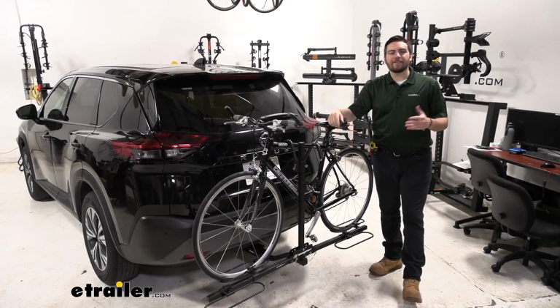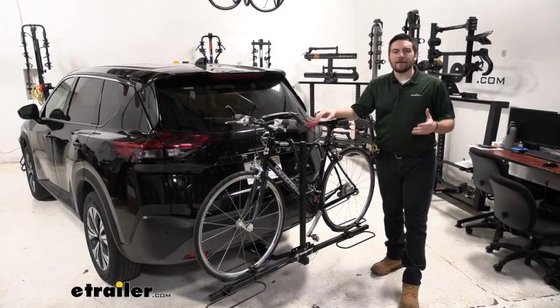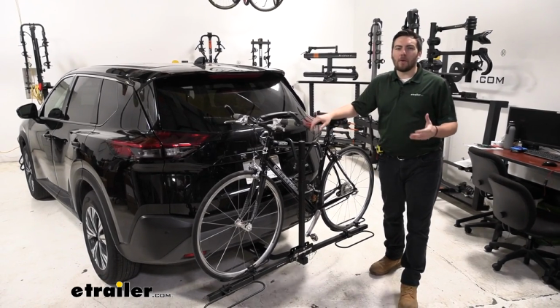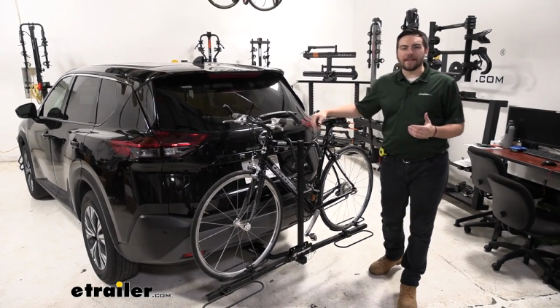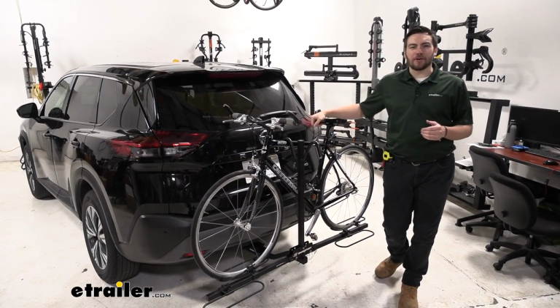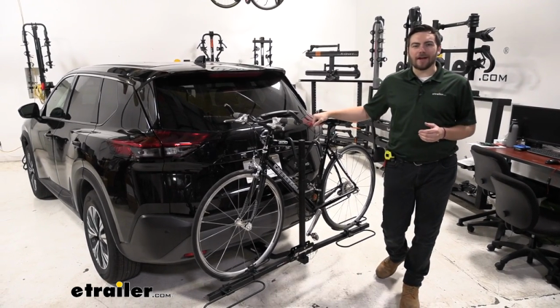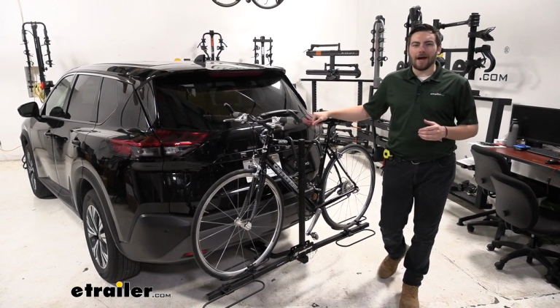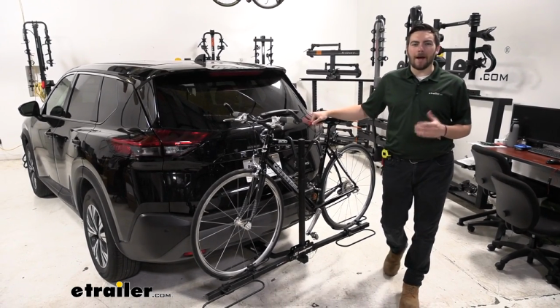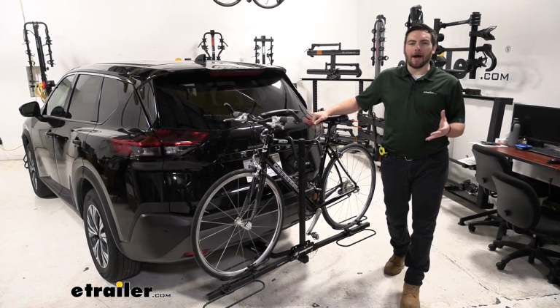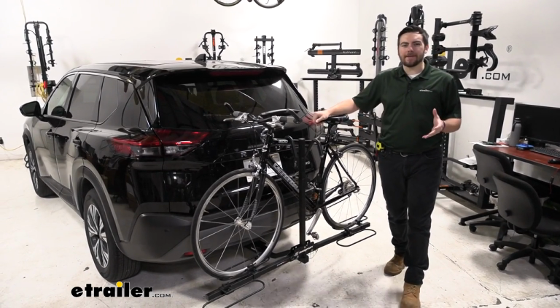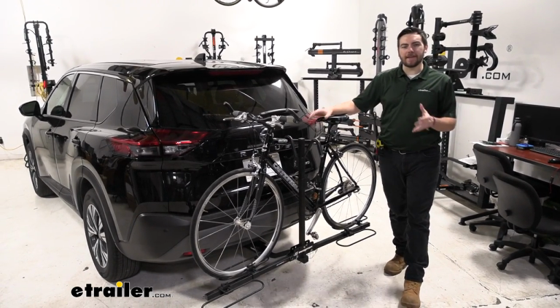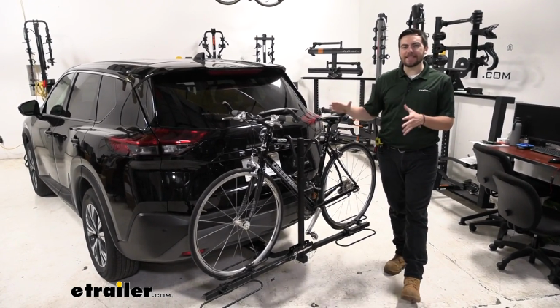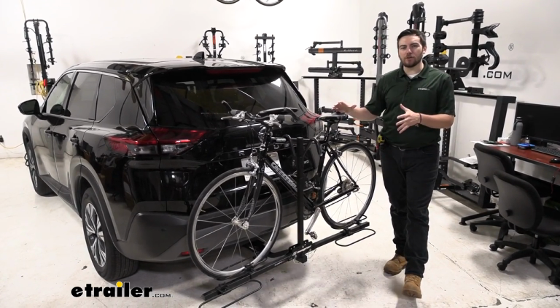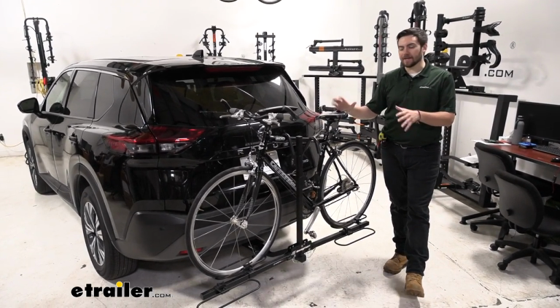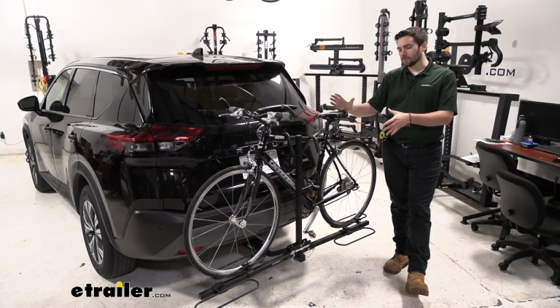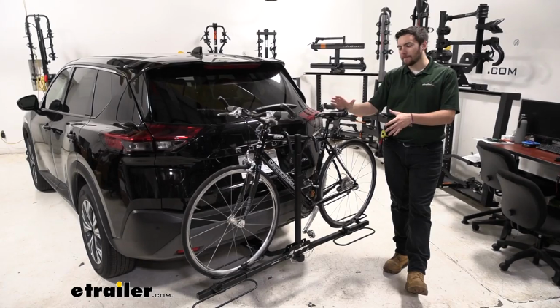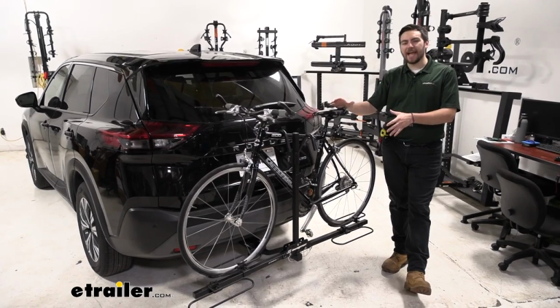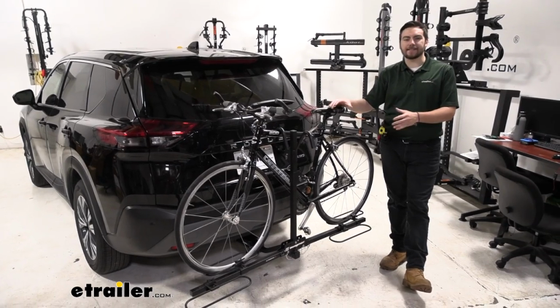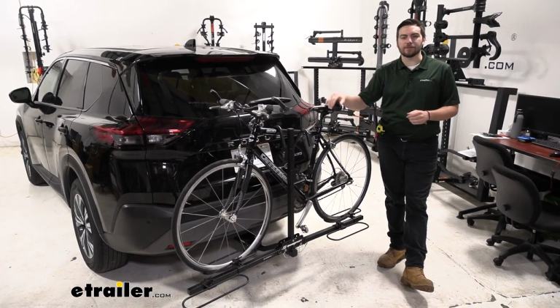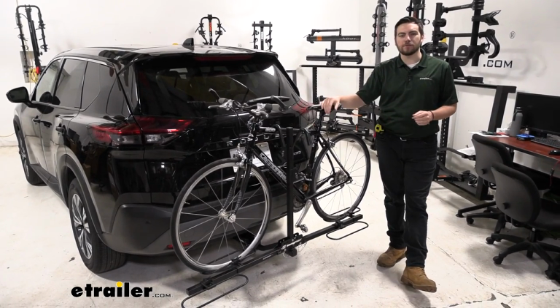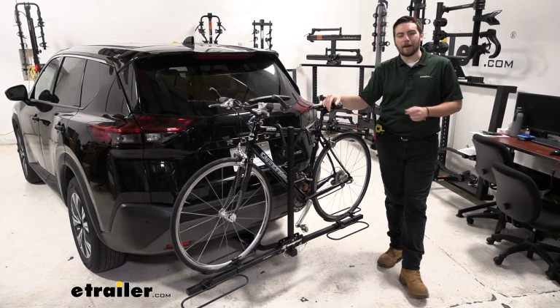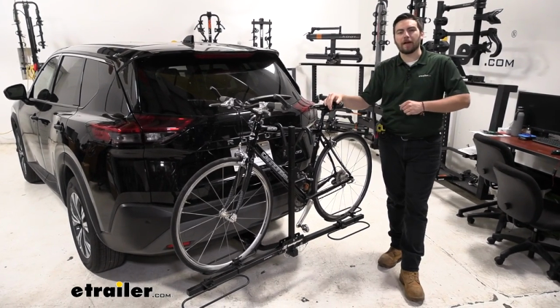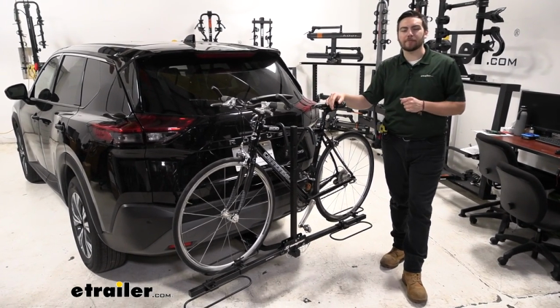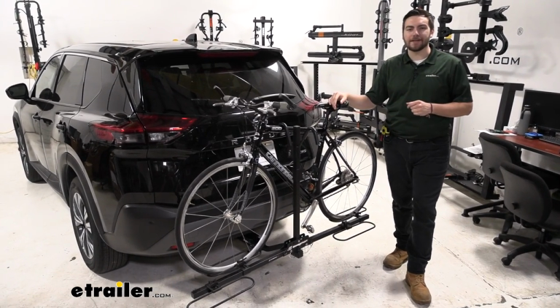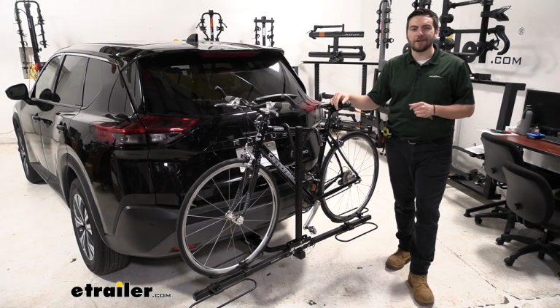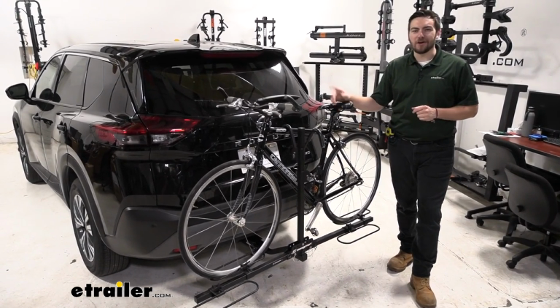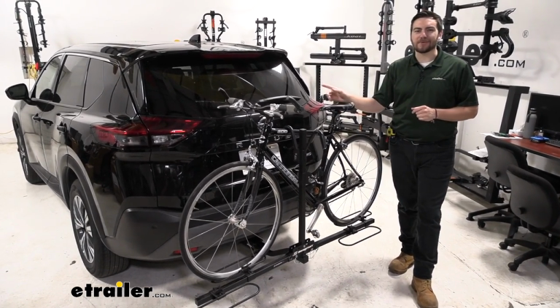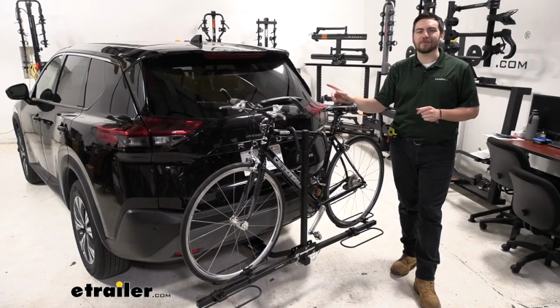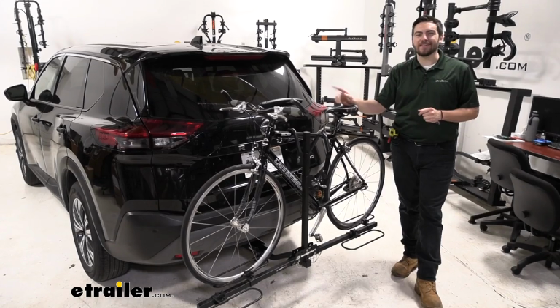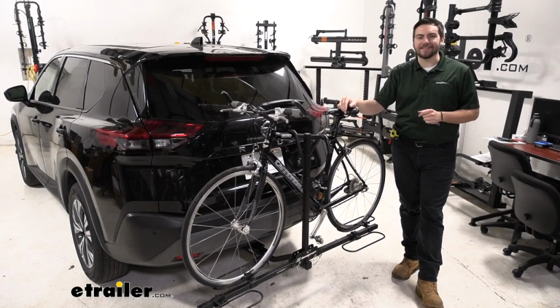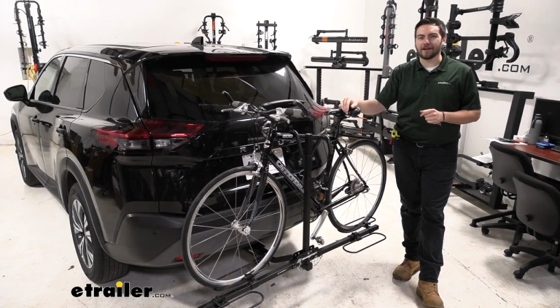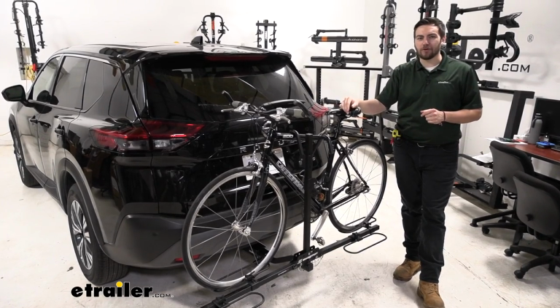Hey everybody, welcome to eTrailer.com. I'm Bobby, and today we're taking a look at the Swagman XC2 two-bike platform rack here on our 2021 Nissan Rogue.